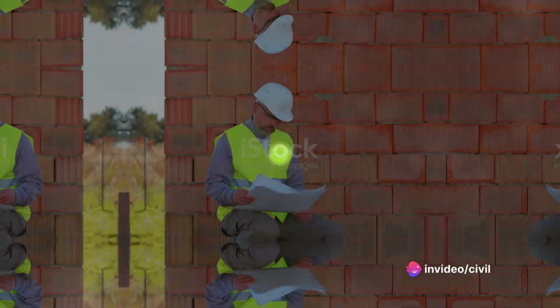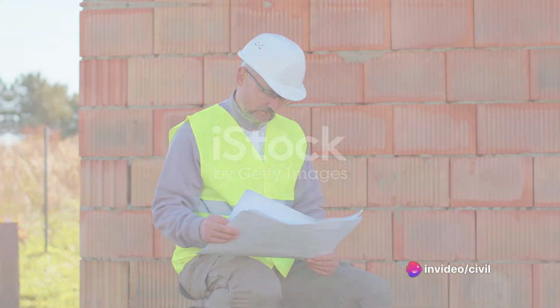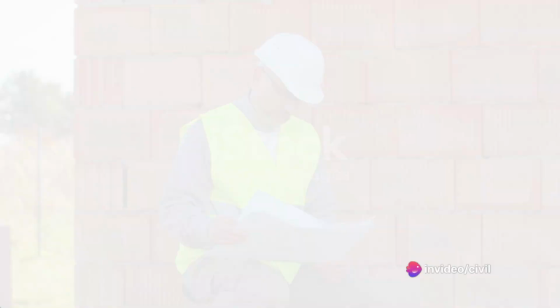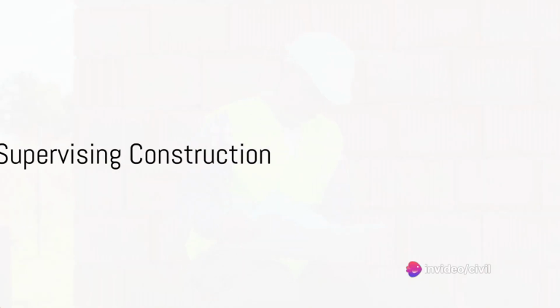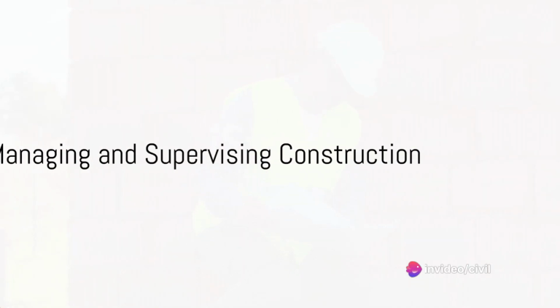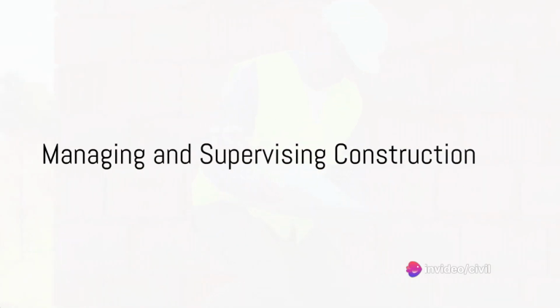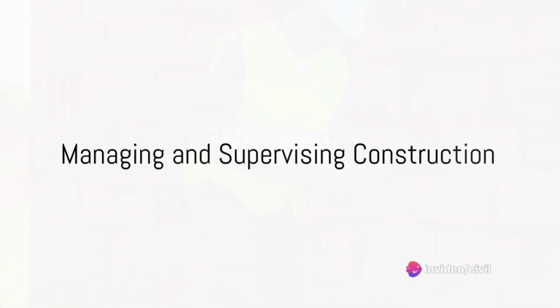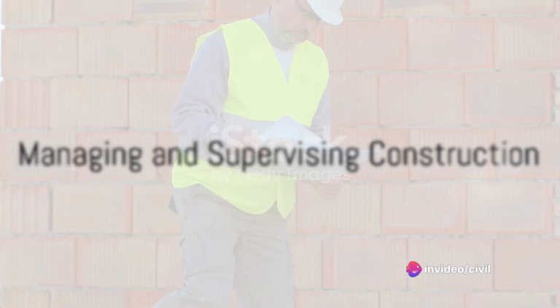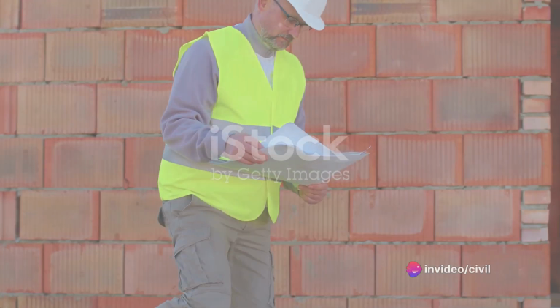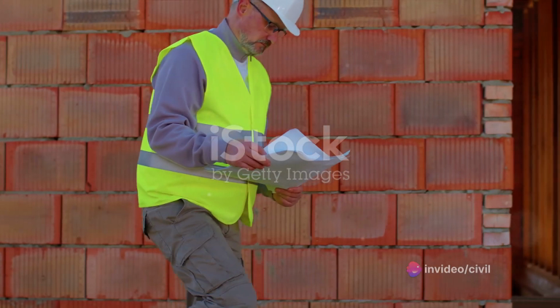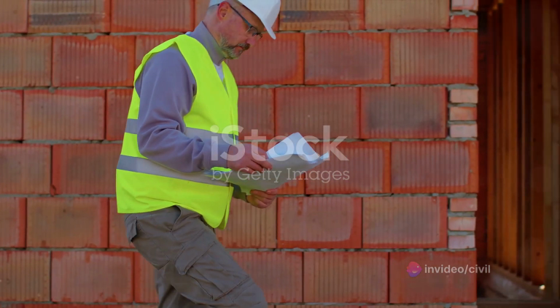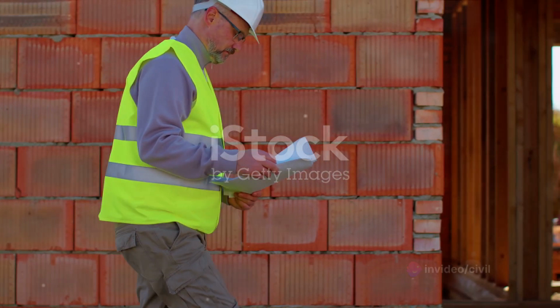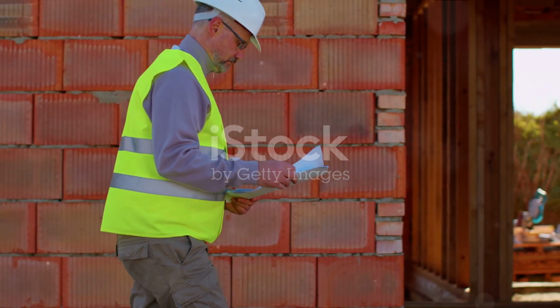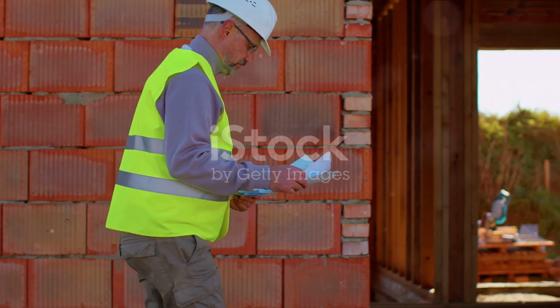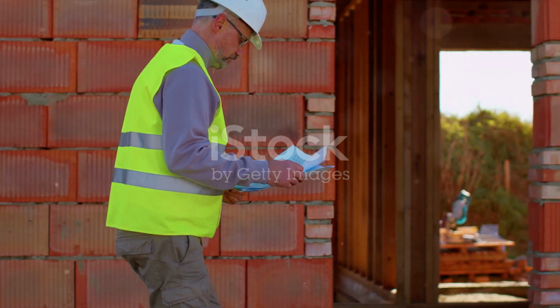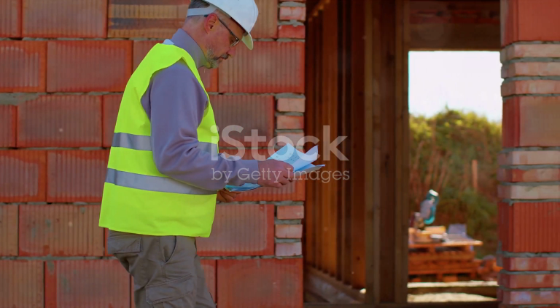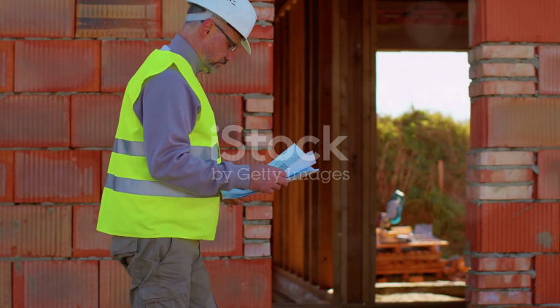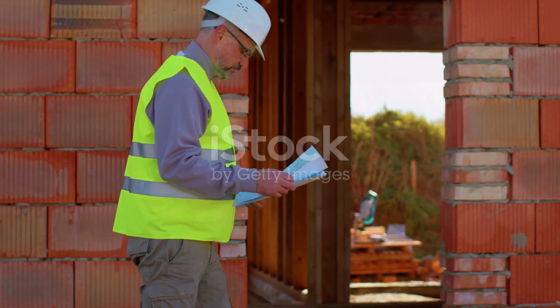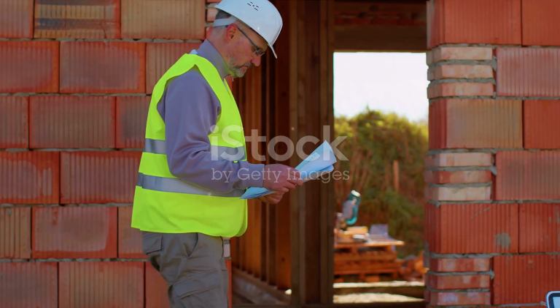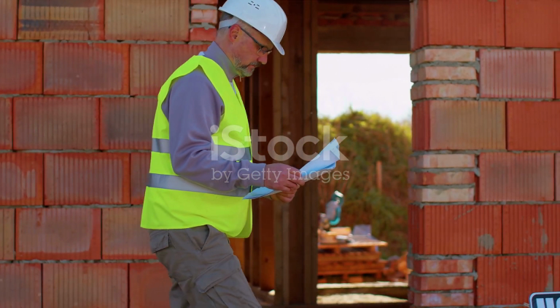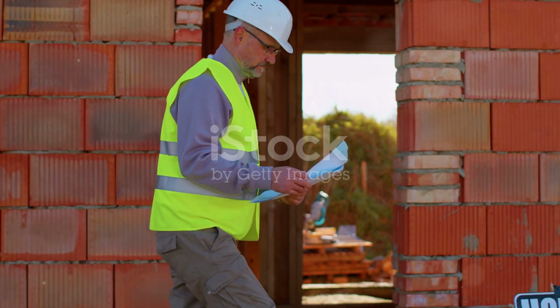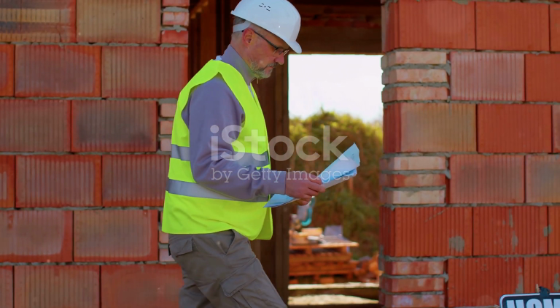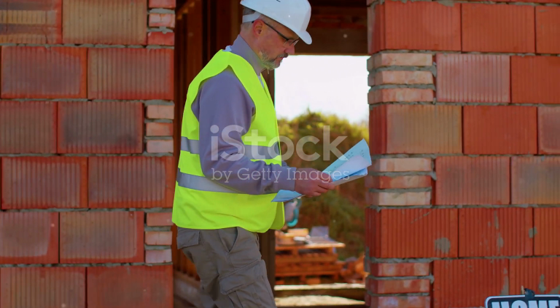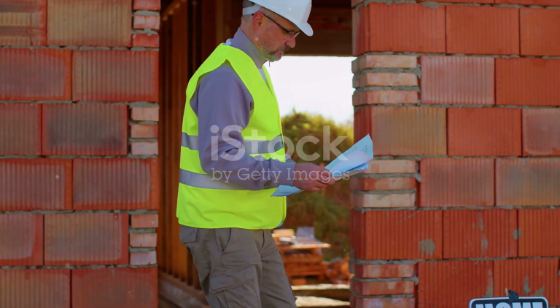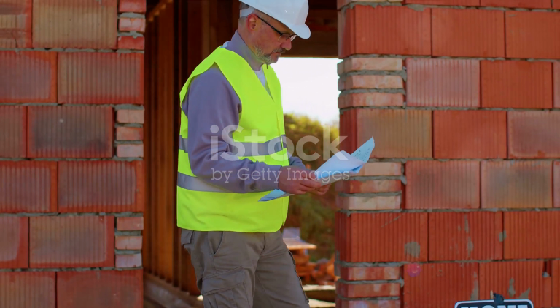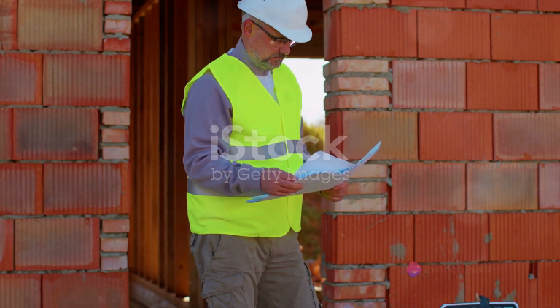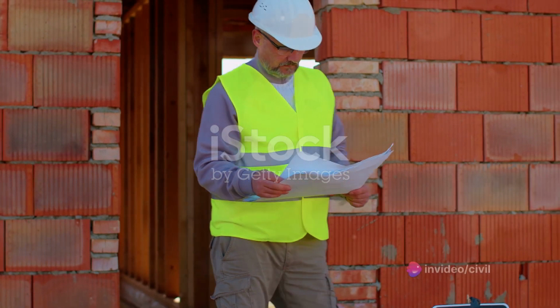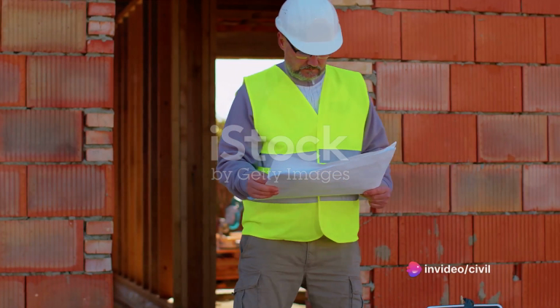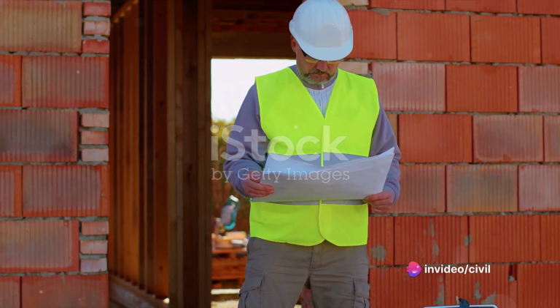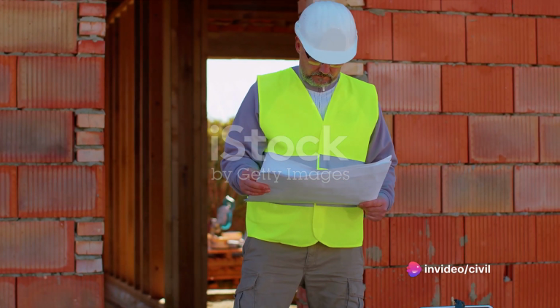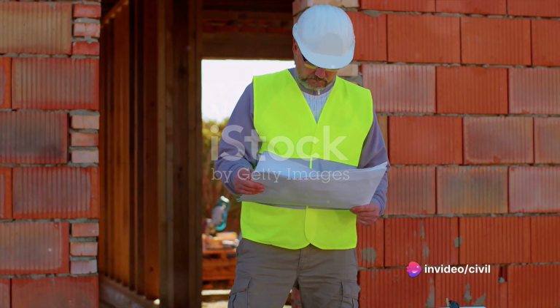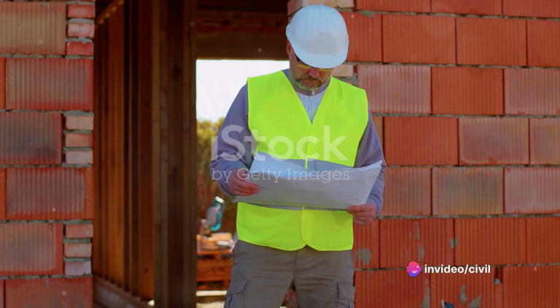Once the planning phase is complete, the site engineer moves on to managing and supervising the construction or renovation work on site. They ensure that every nail, every beam, every tile aligns with the approved designs and specifications.